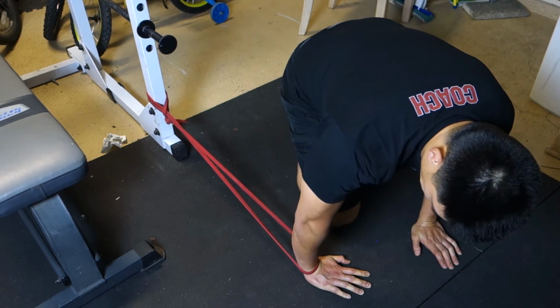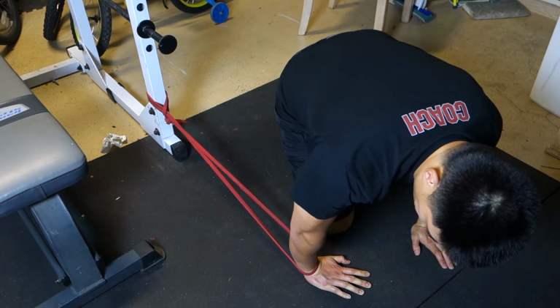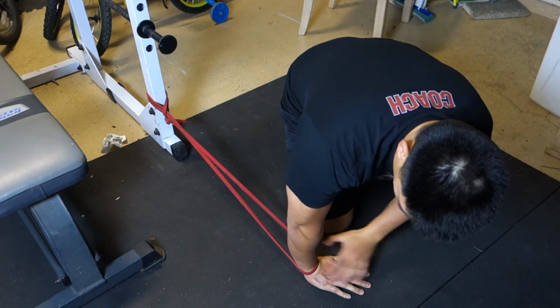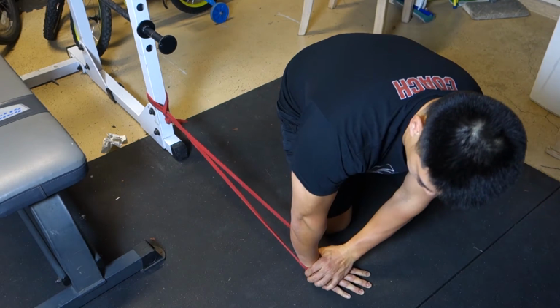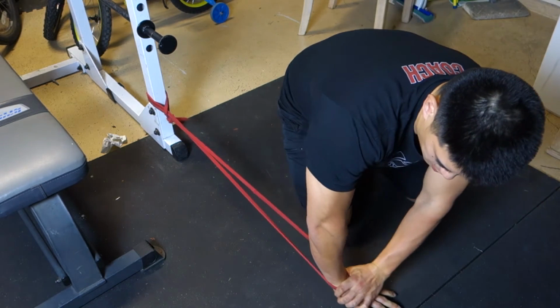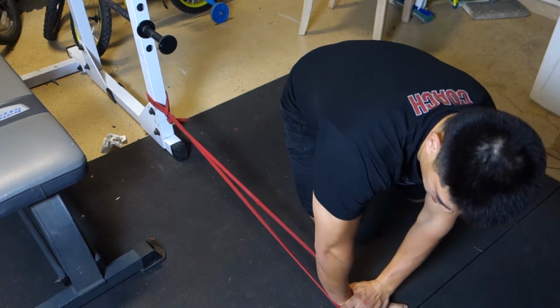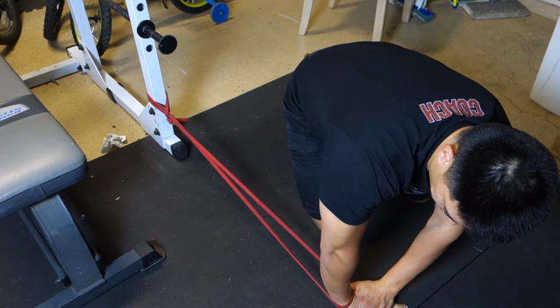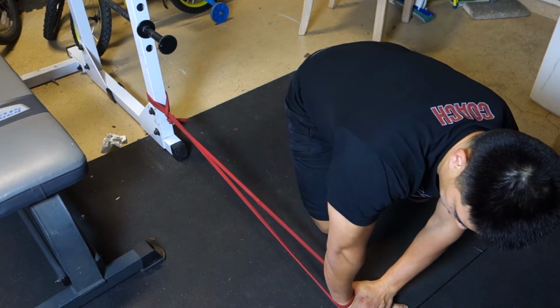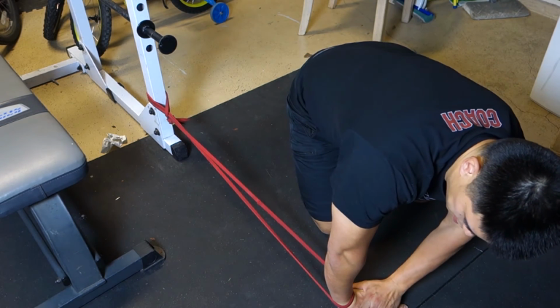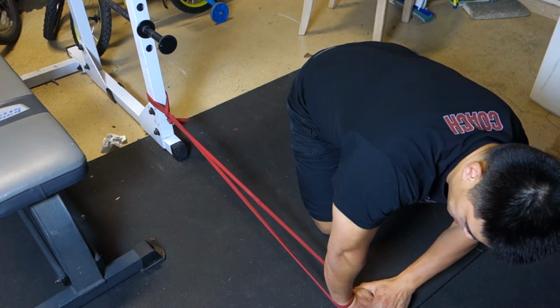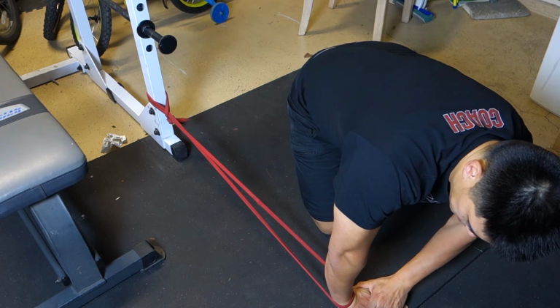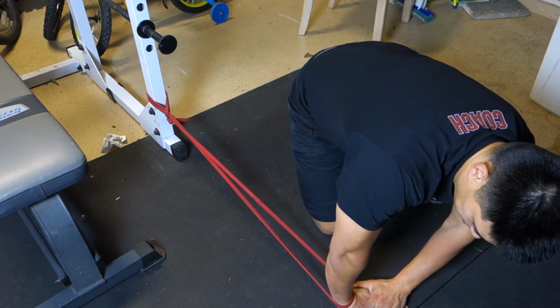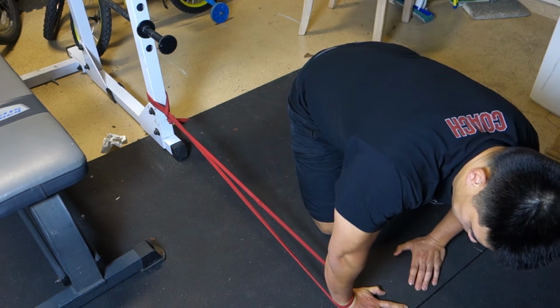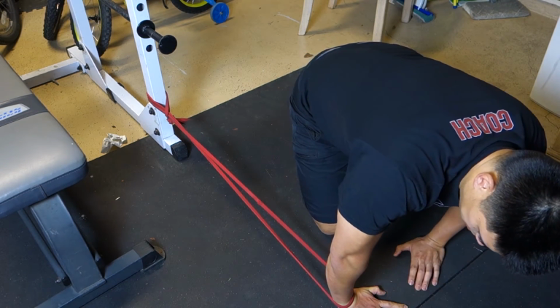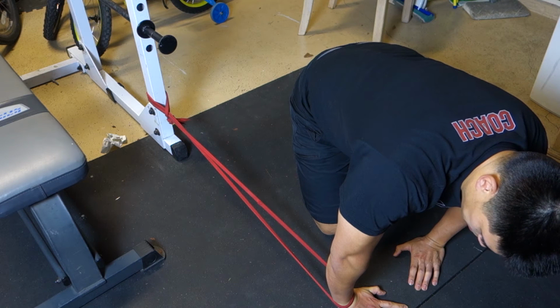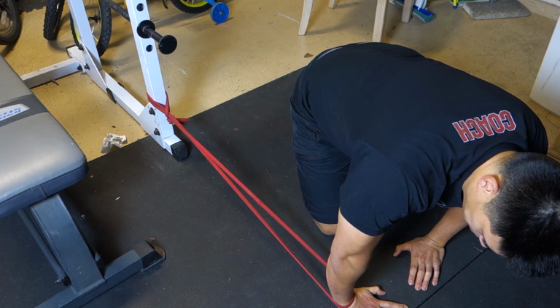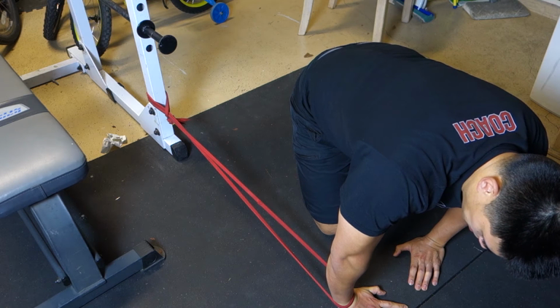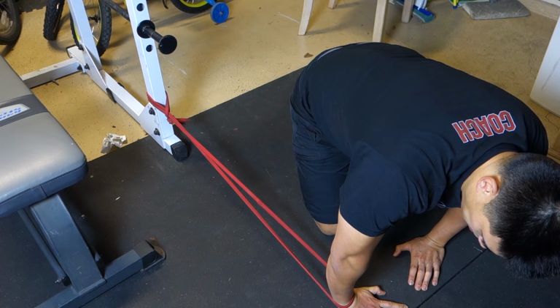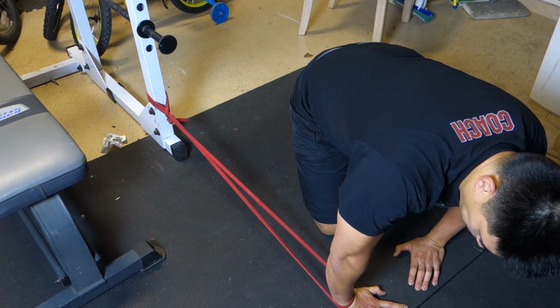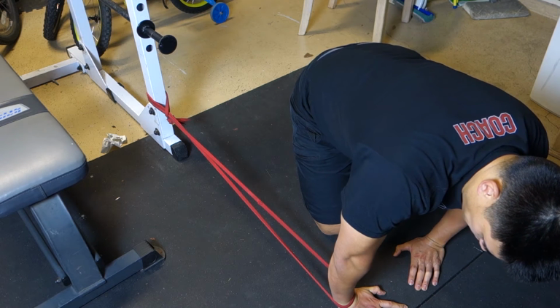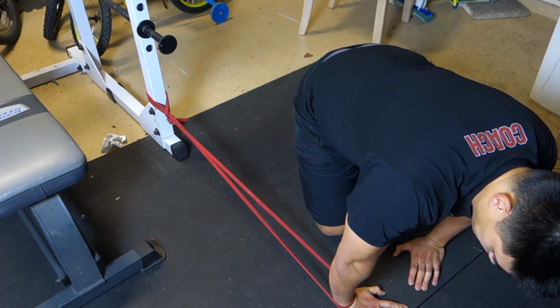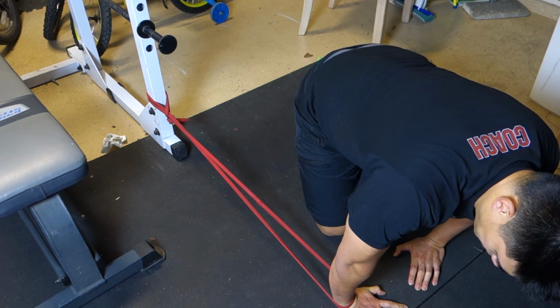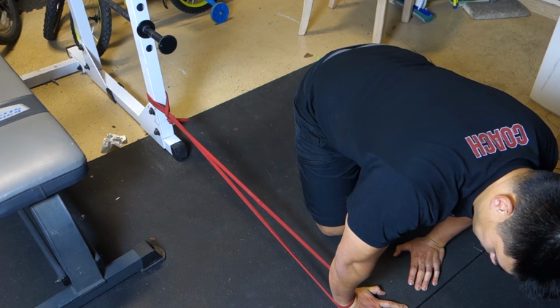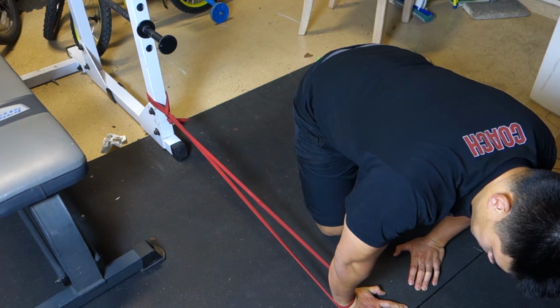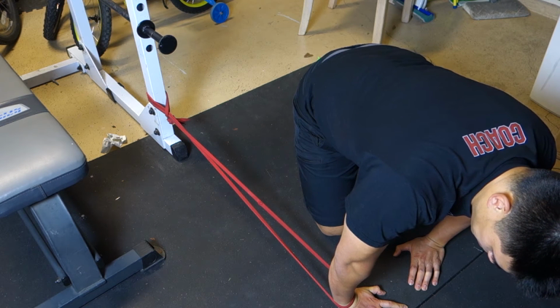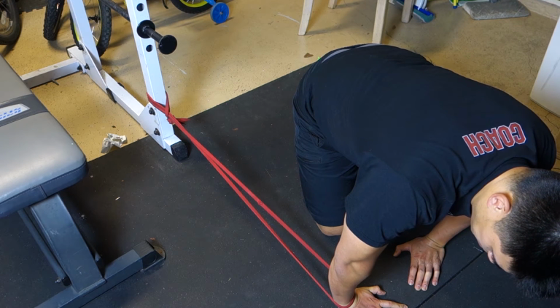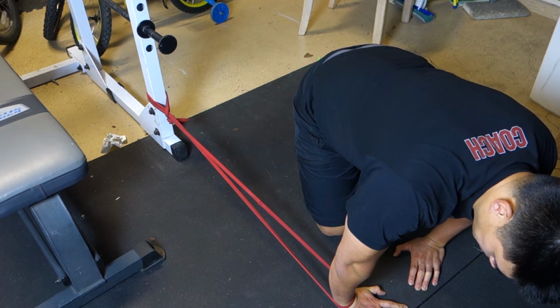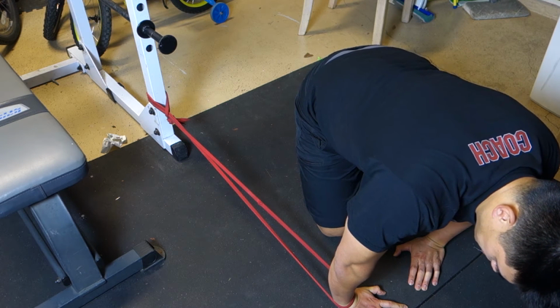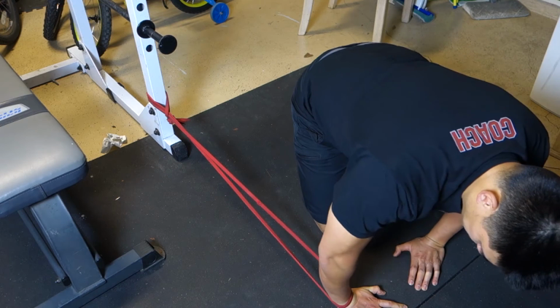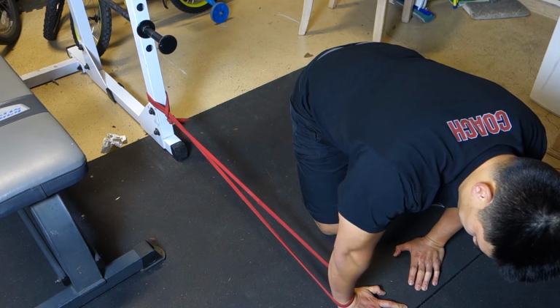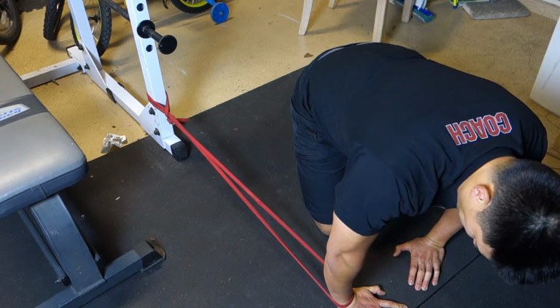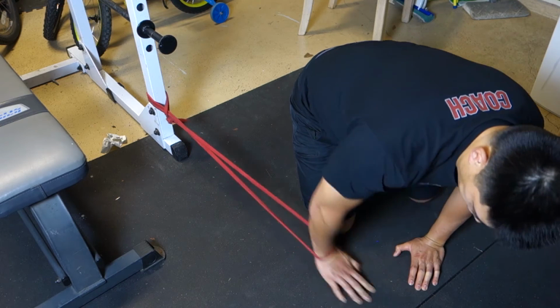I can increase the tension by walking my hand further out. Then I wind it up a little bit more and continue the contract-and-relax cycles, going back and forth.